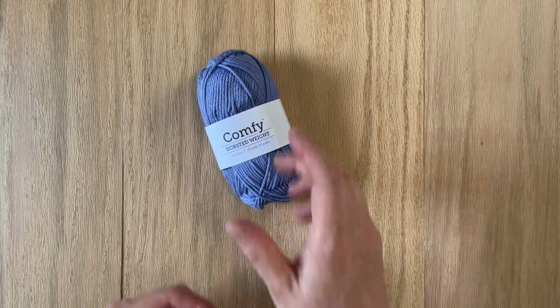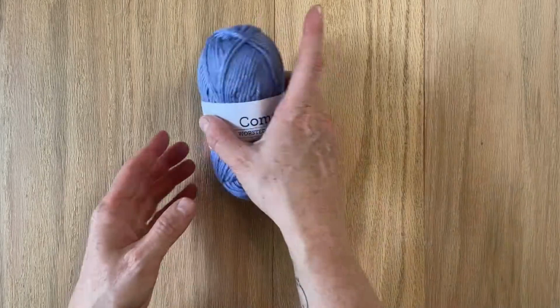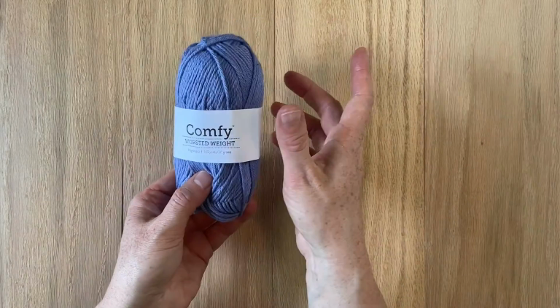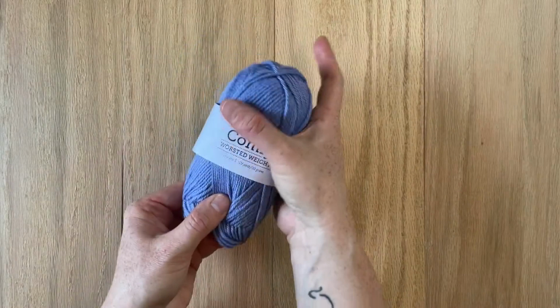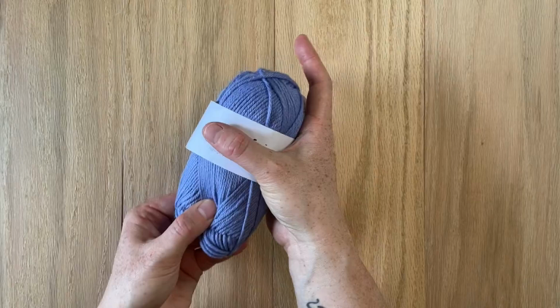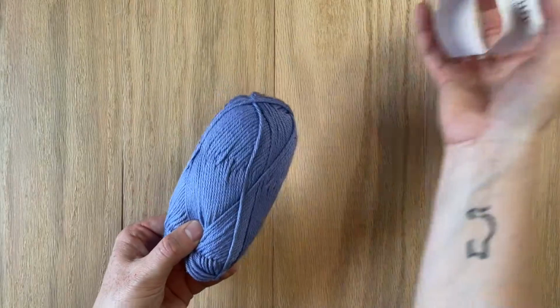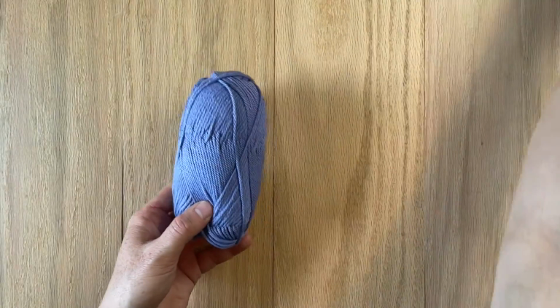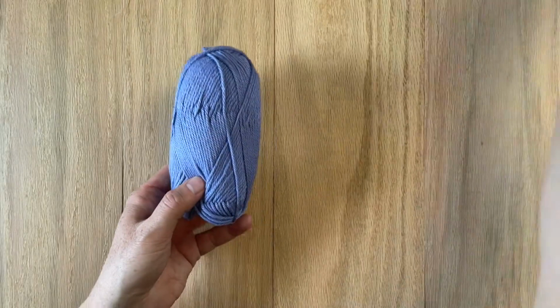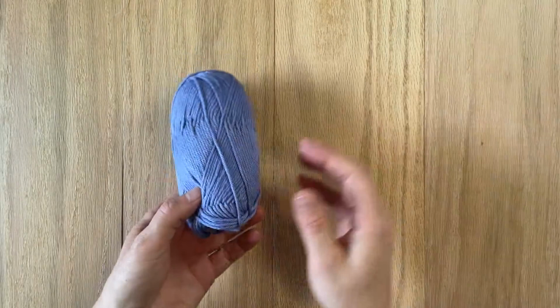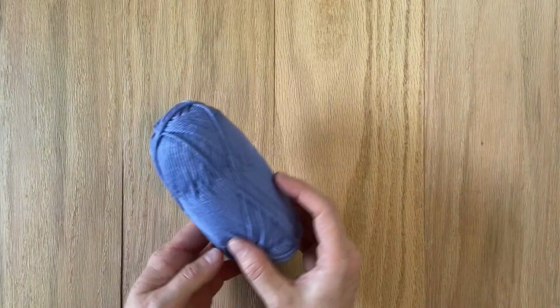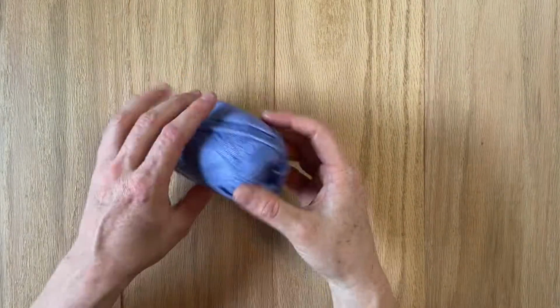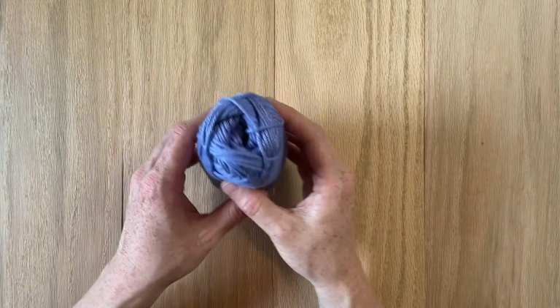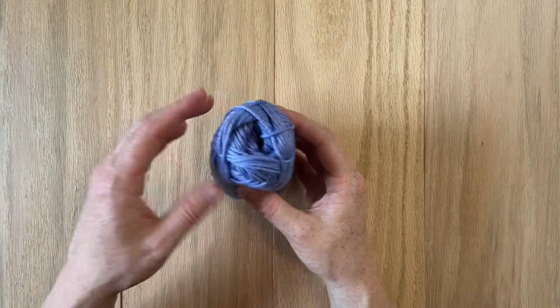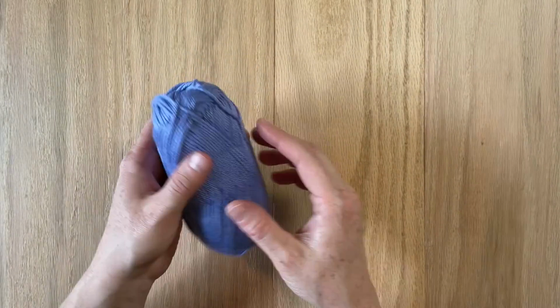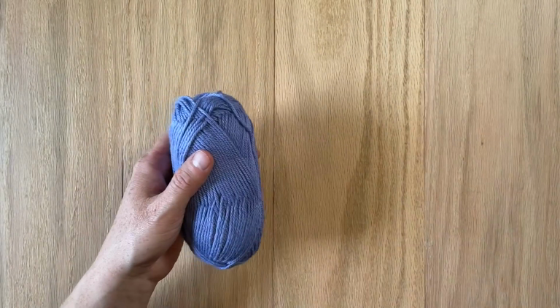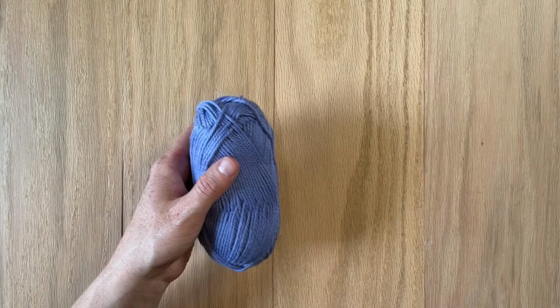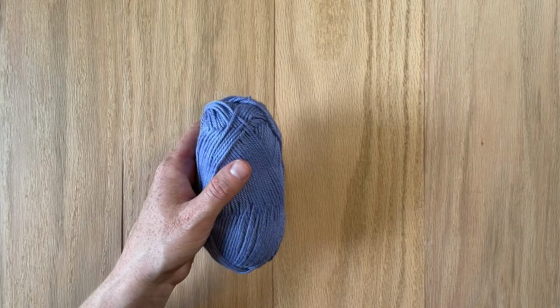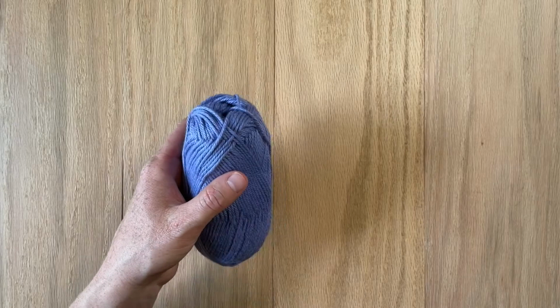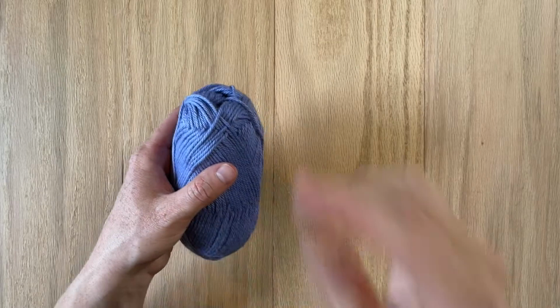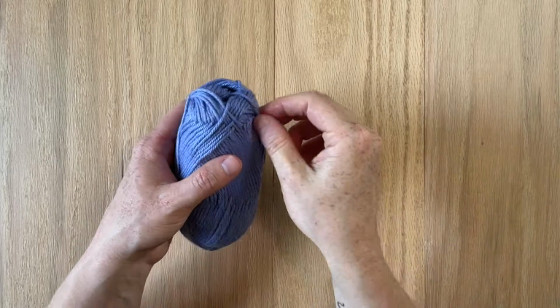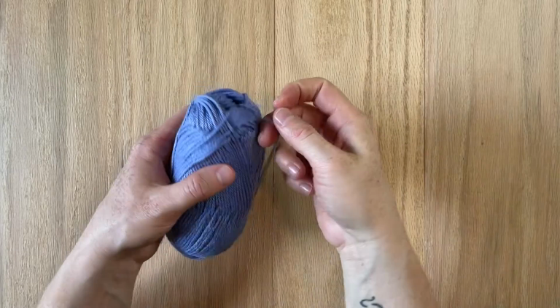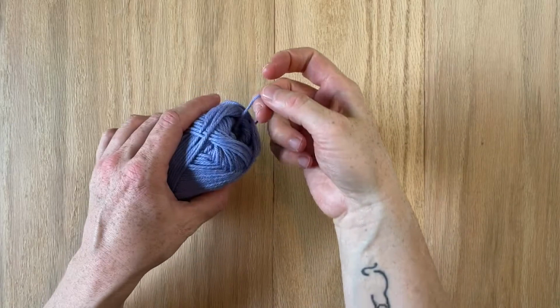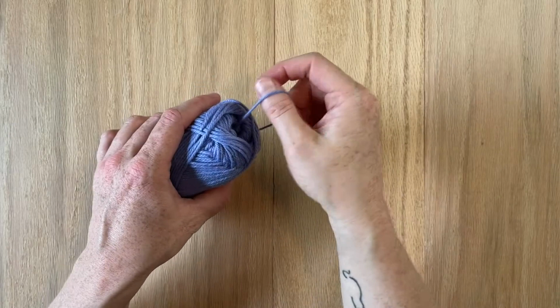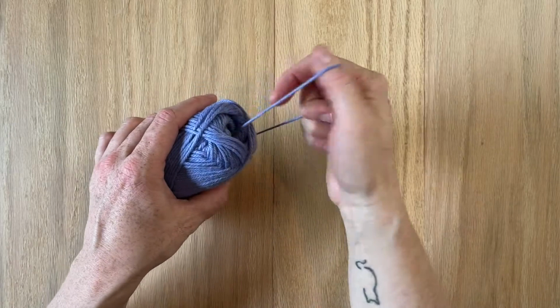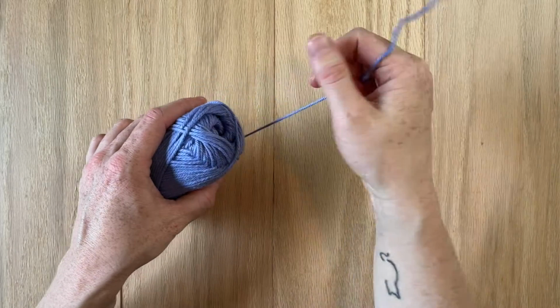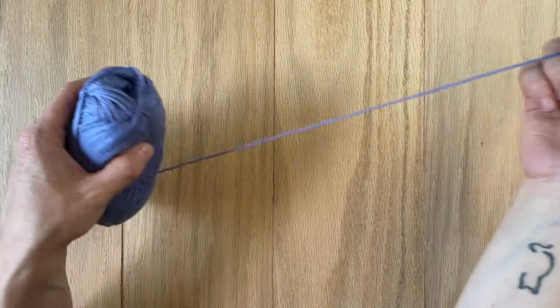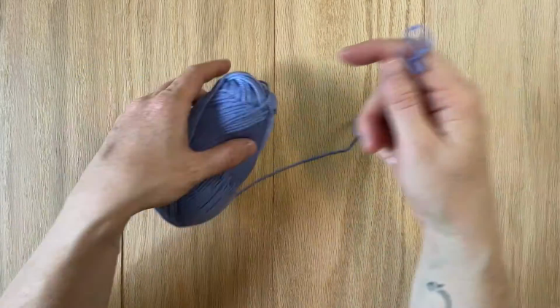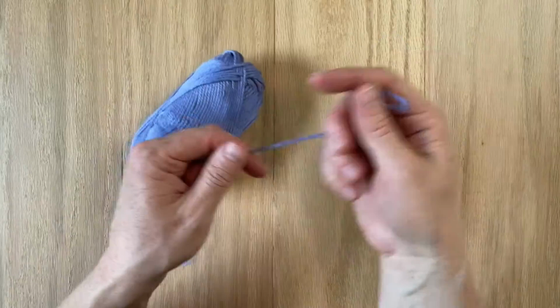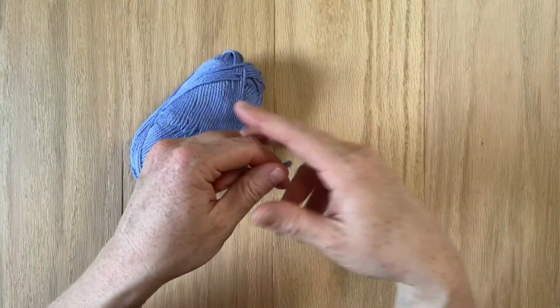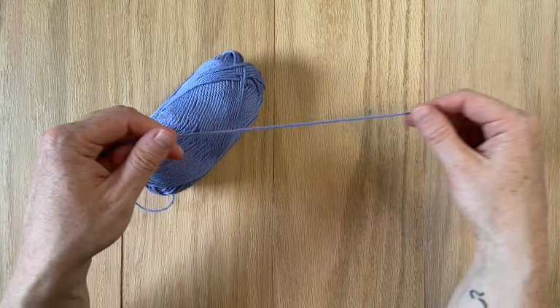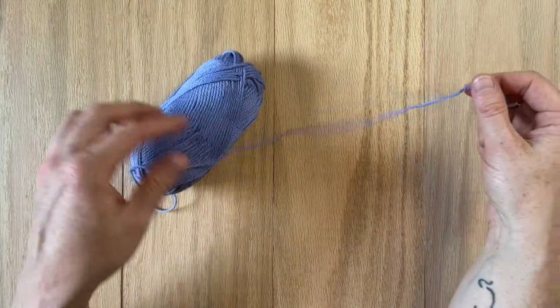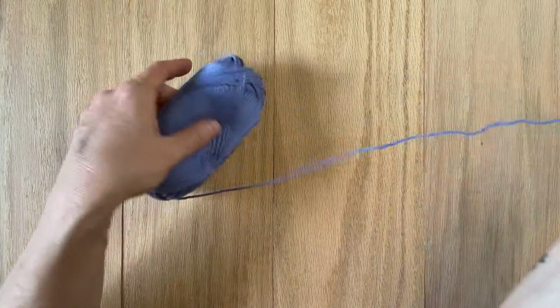To get started, take off any labels that you have on your skein, and find one end to begin with. There's always one end that's easiest to find because it was the end that came off of the machine last.